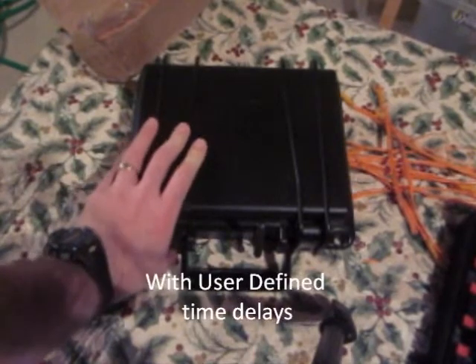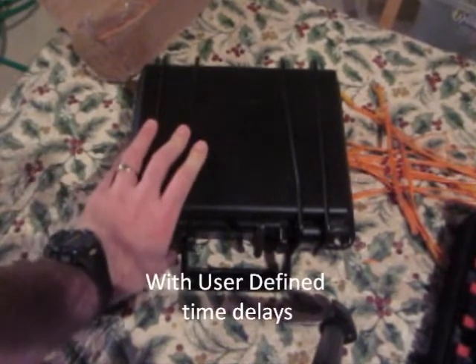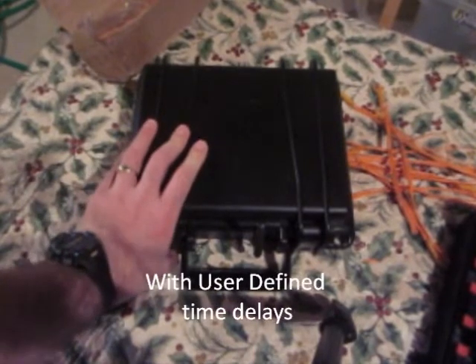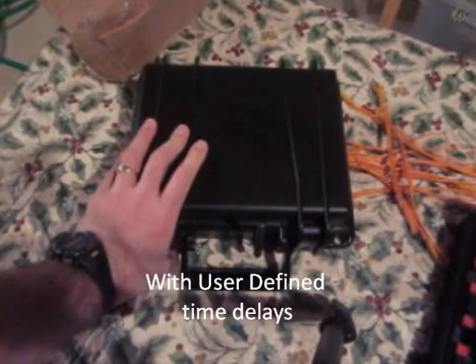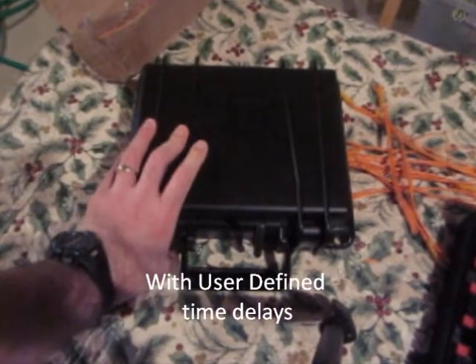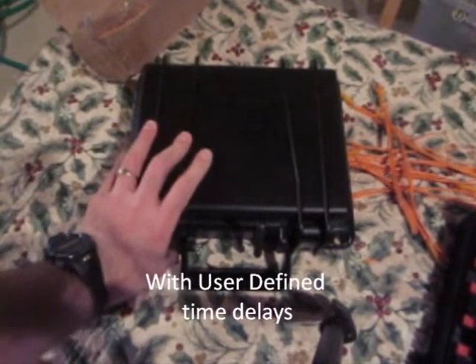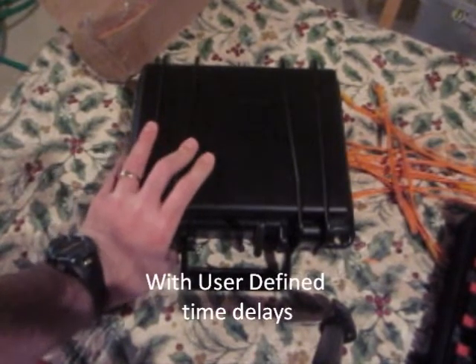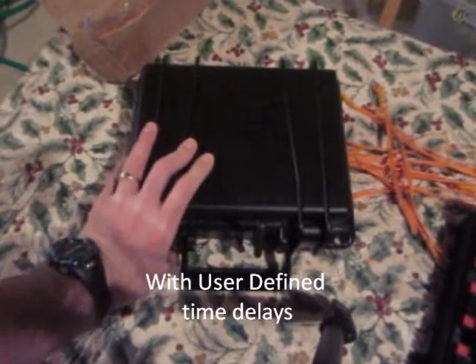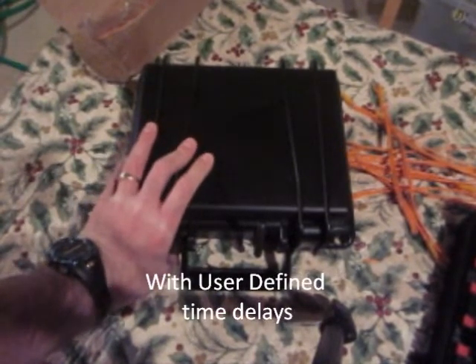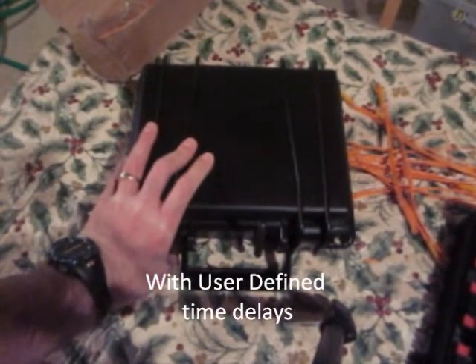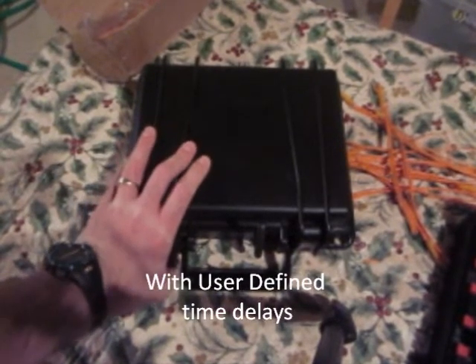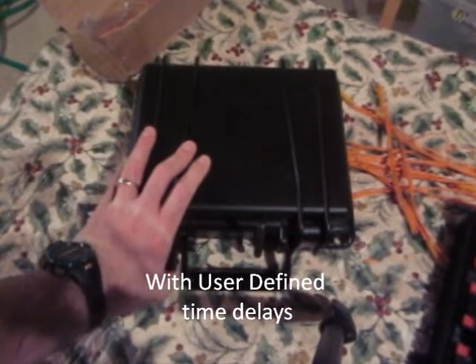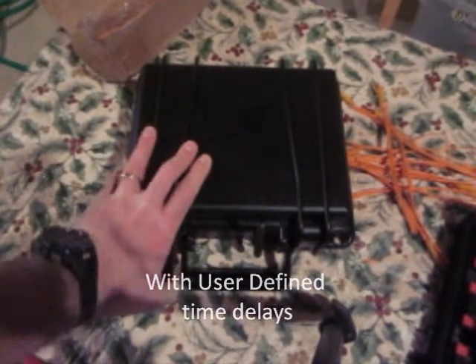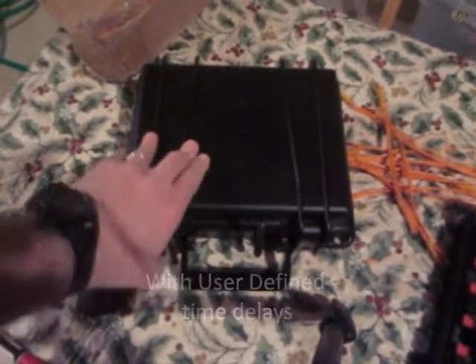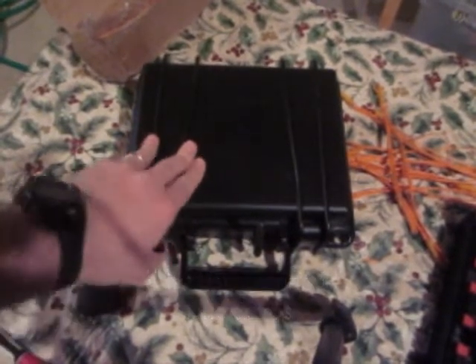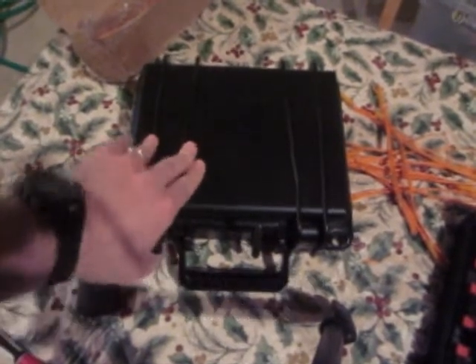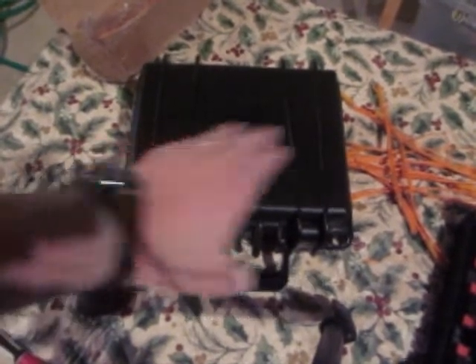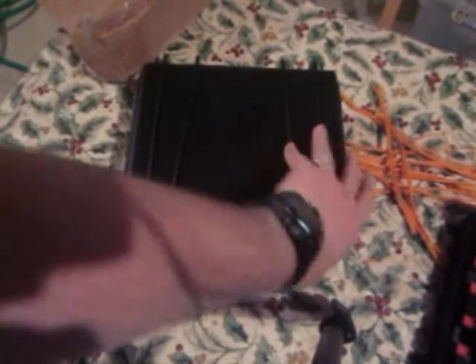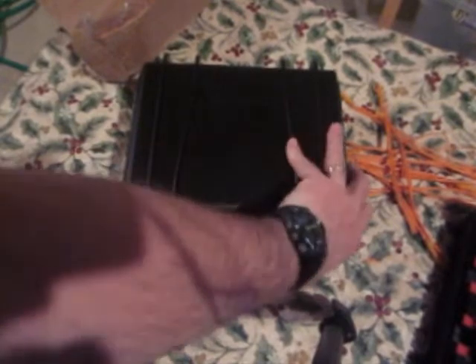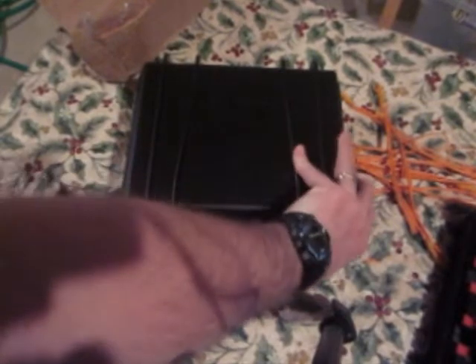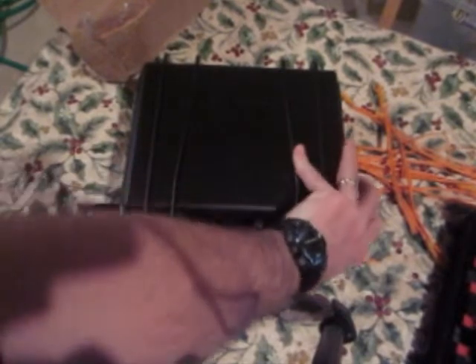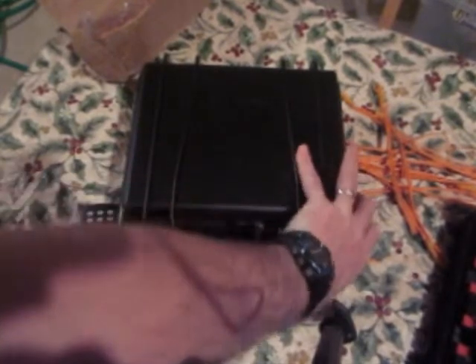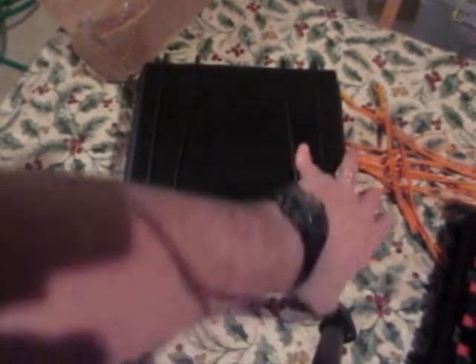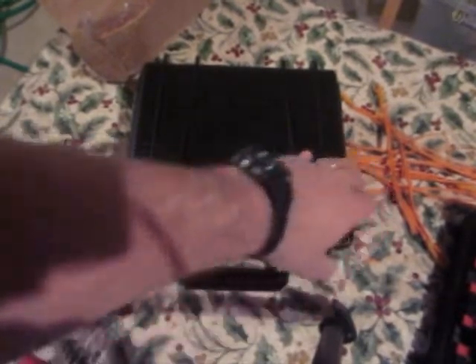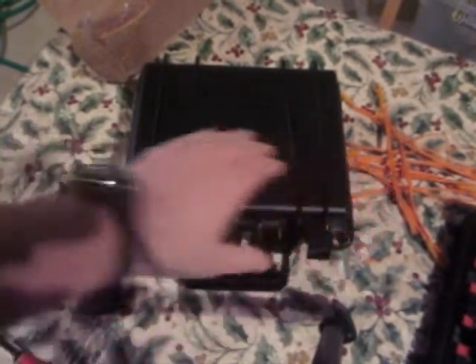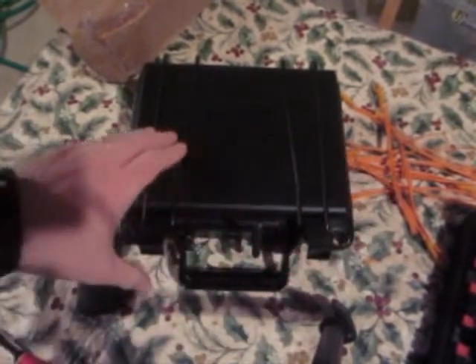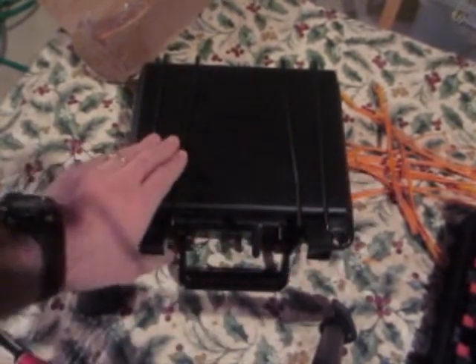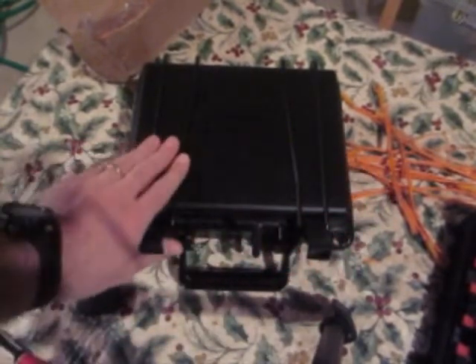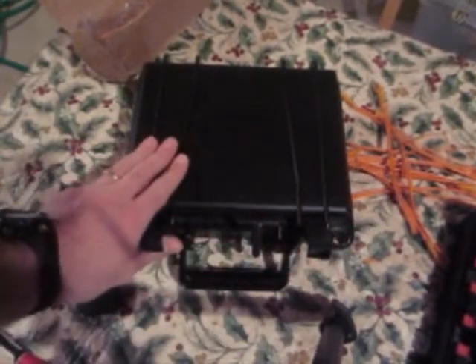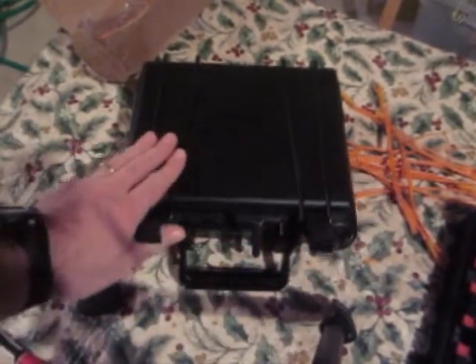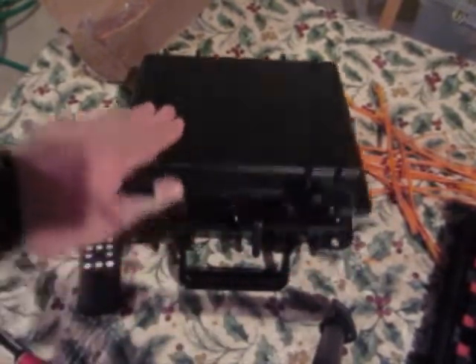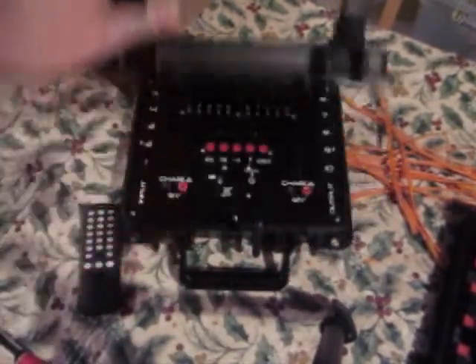This system has a lot of little extras, and I'd like to show that to you right now. The first big one is the system is manufactured right here in the United States.